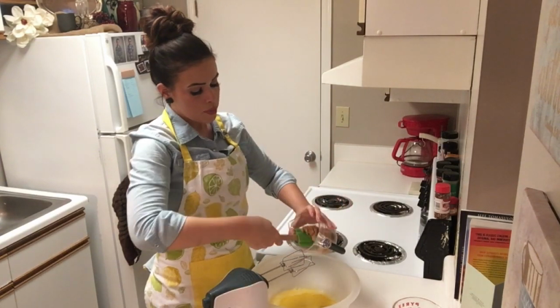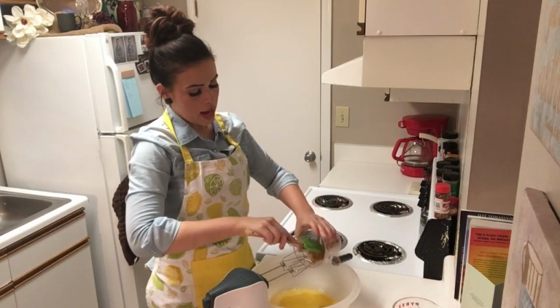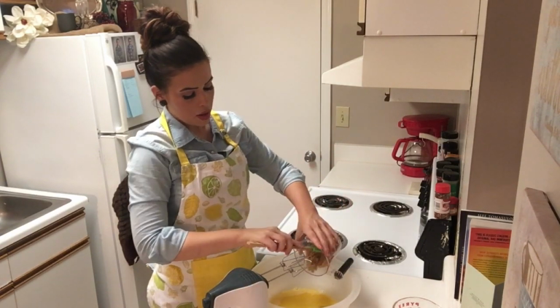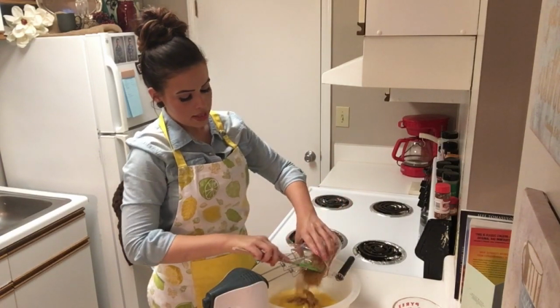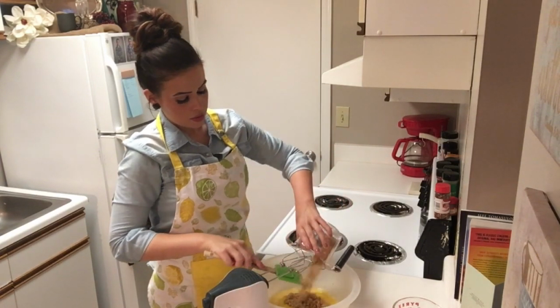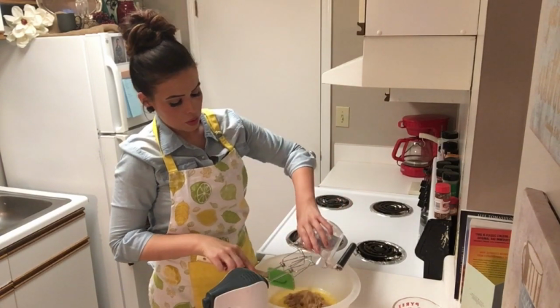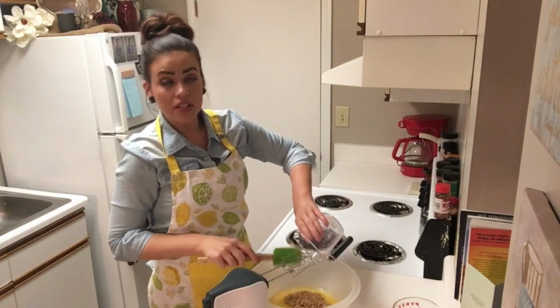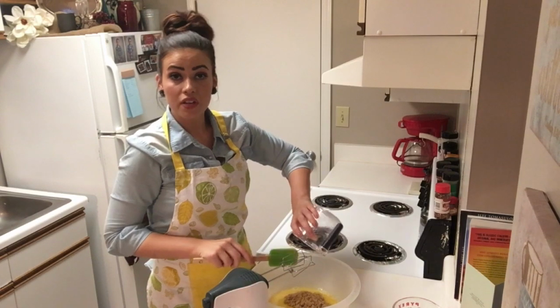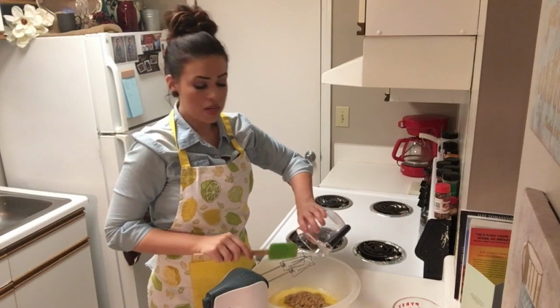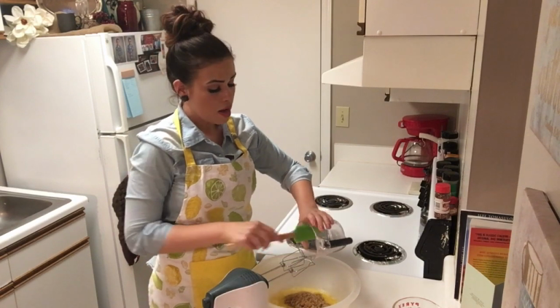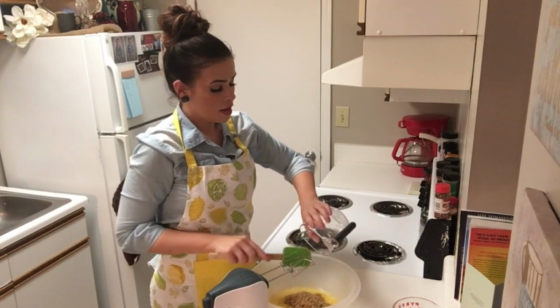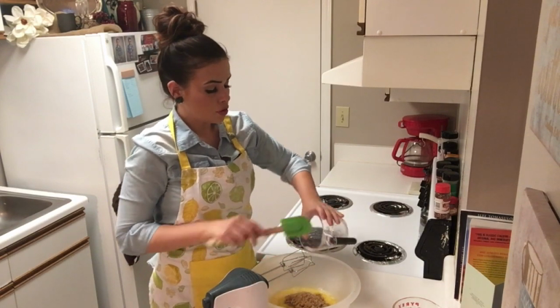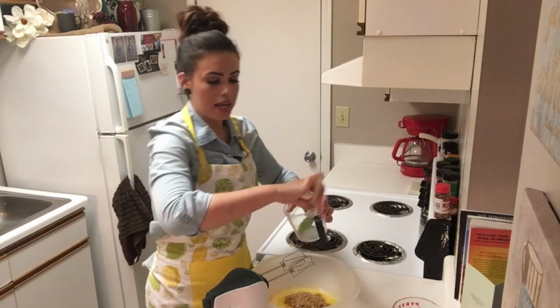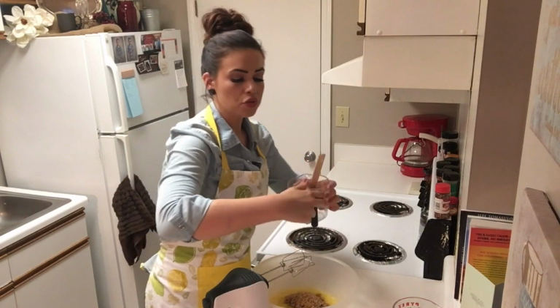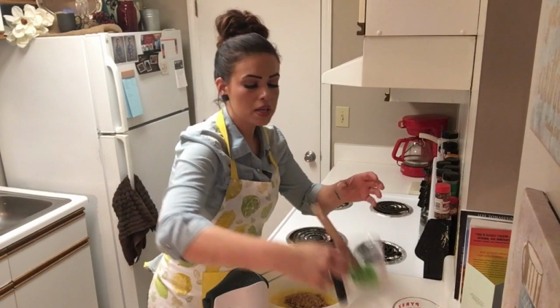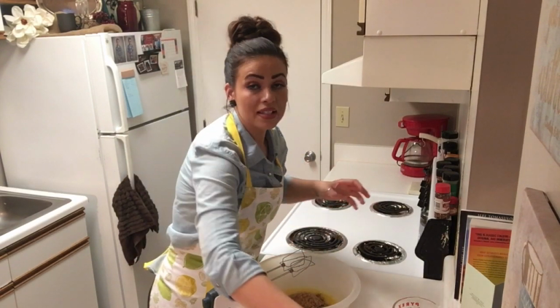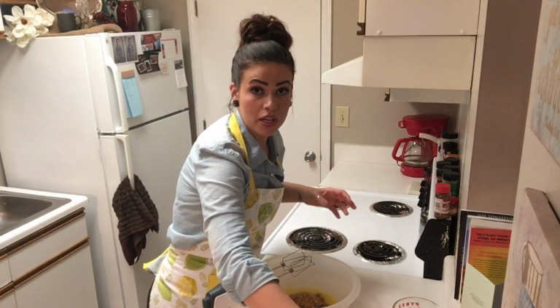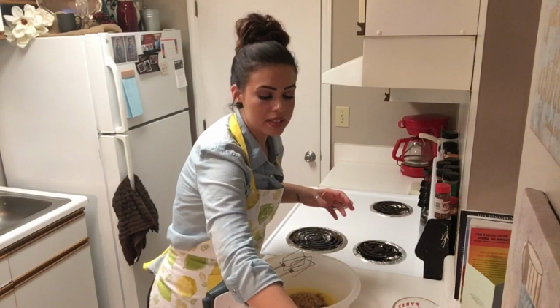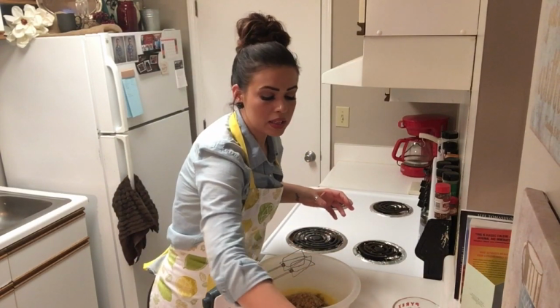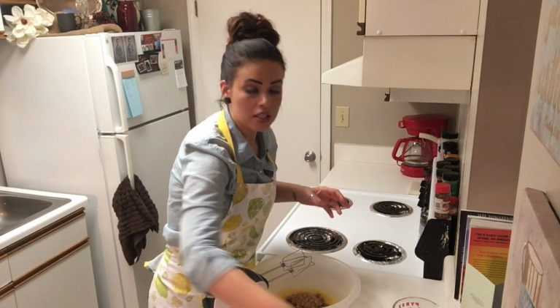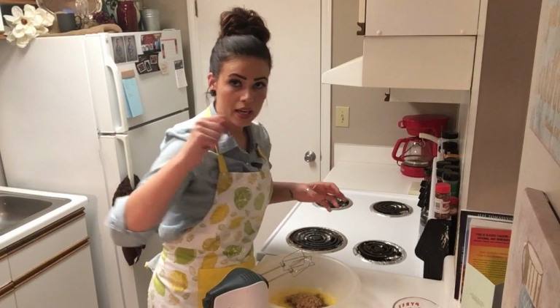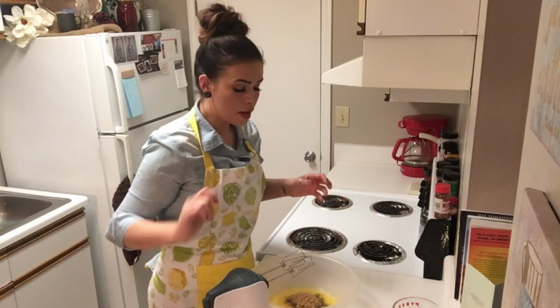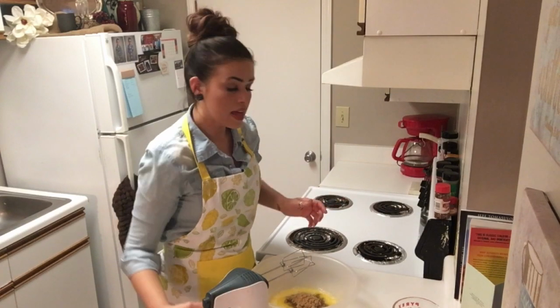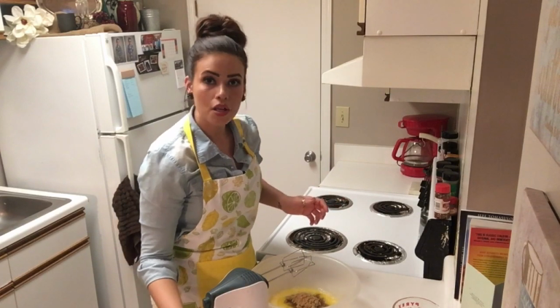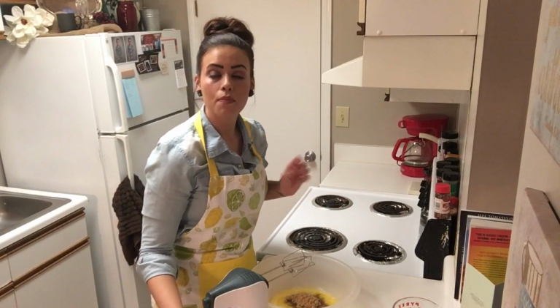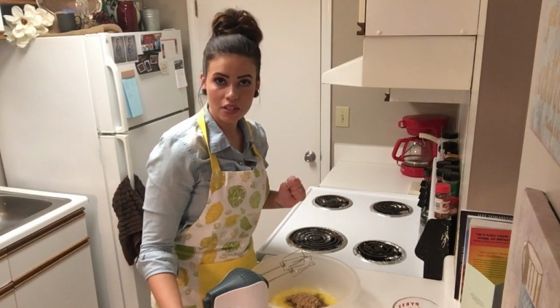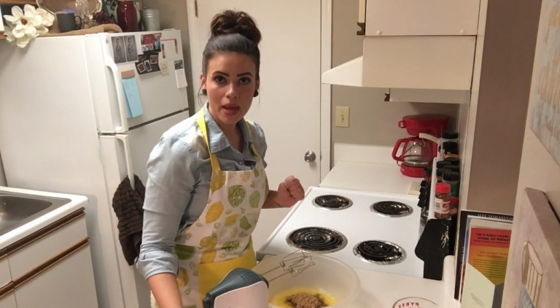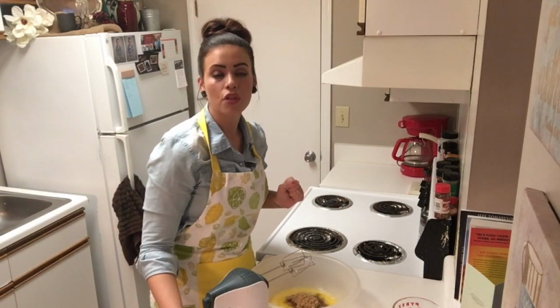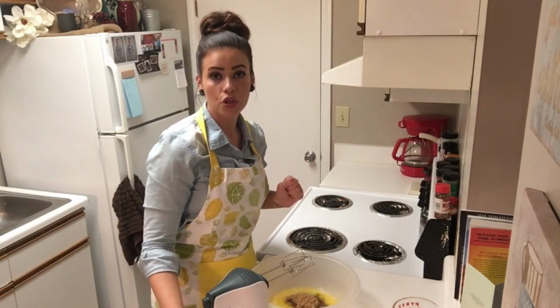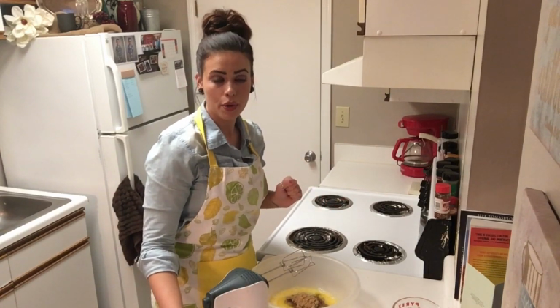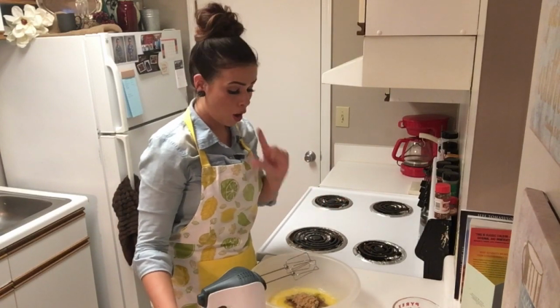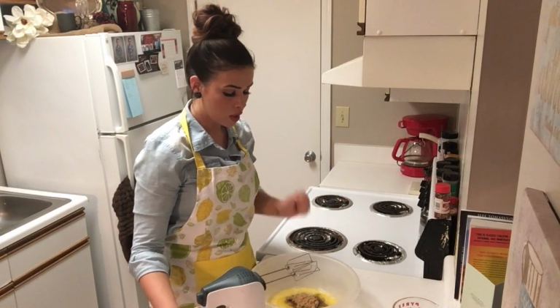Remember, as always — or if this is your first time here — the exact recipe with the exact measurements is going to be listed down below, and also on my Instagram page, The Retro Apron, all one word.